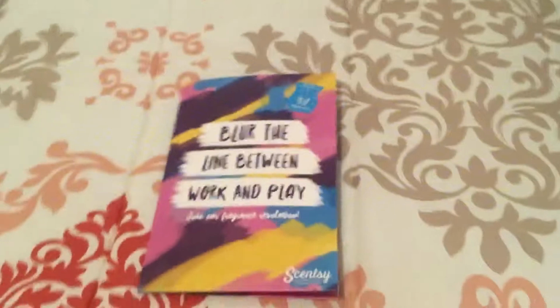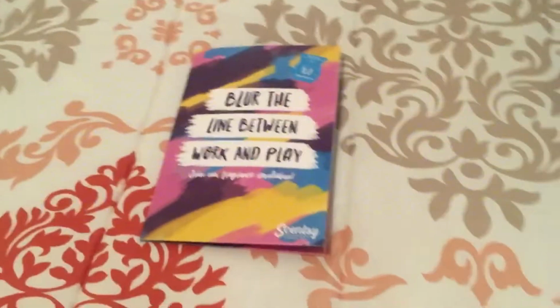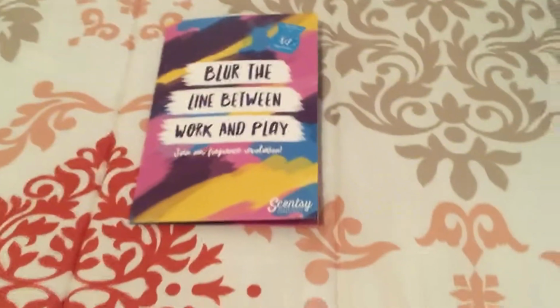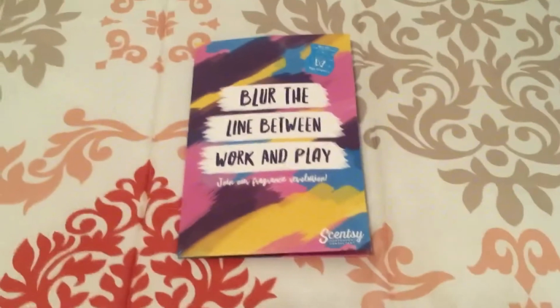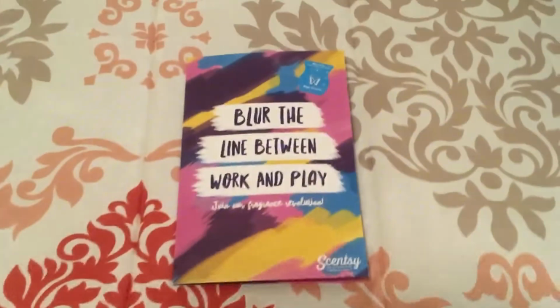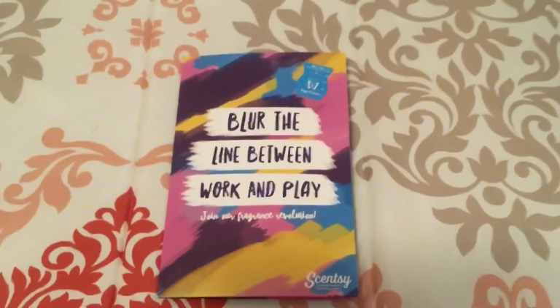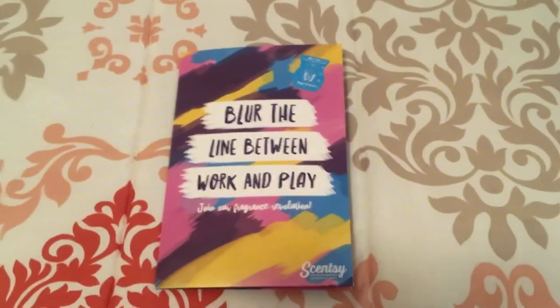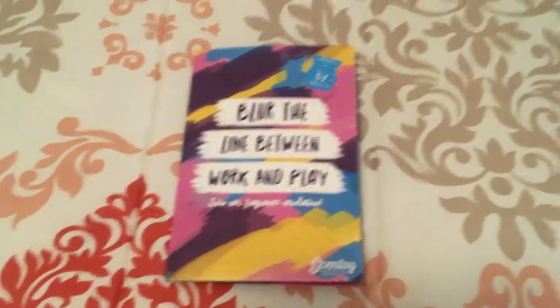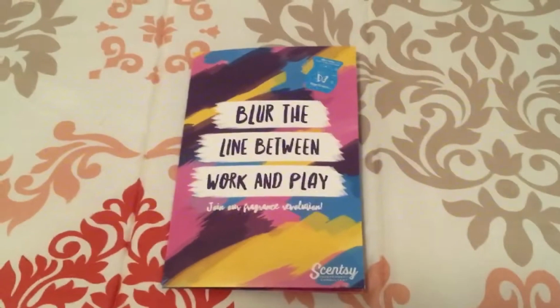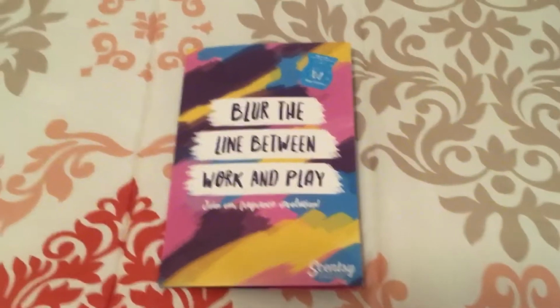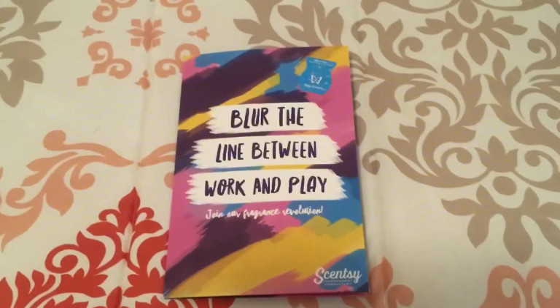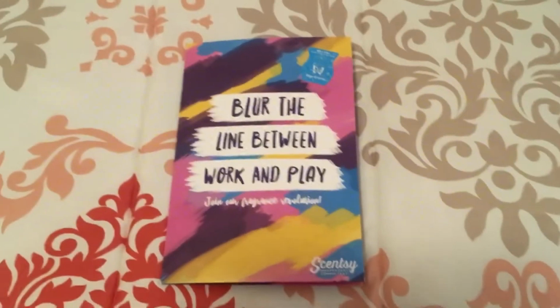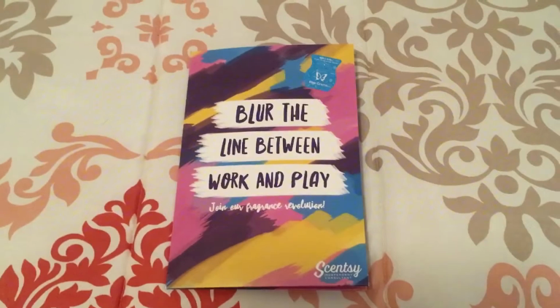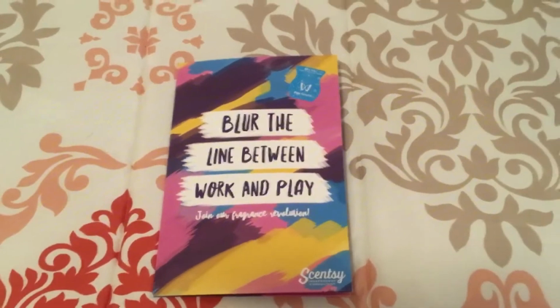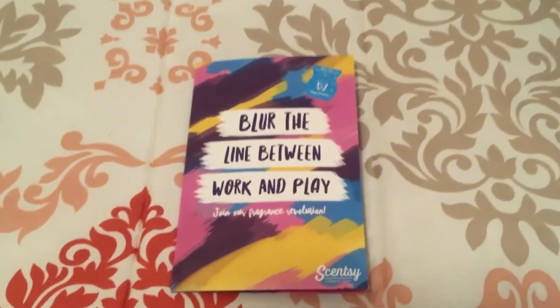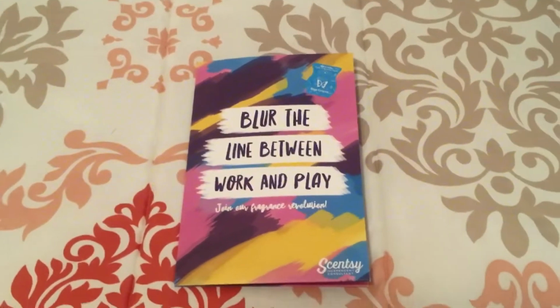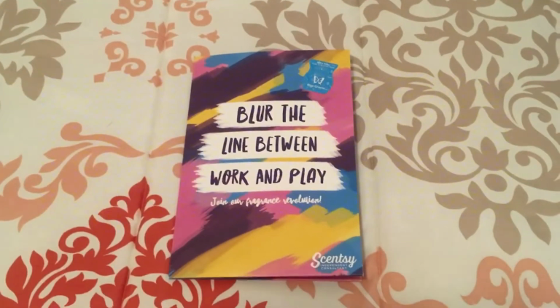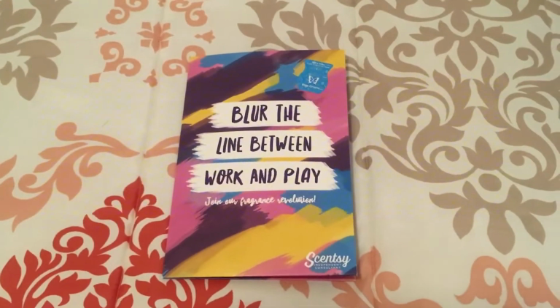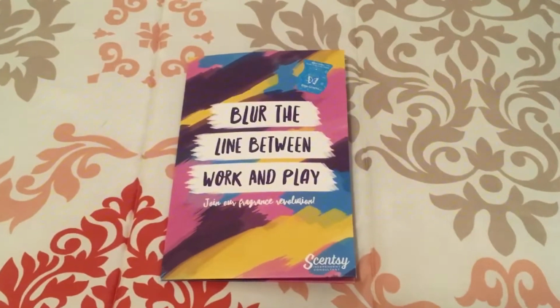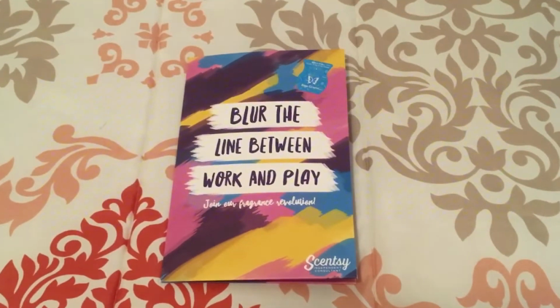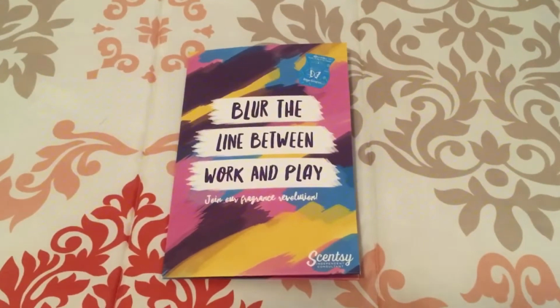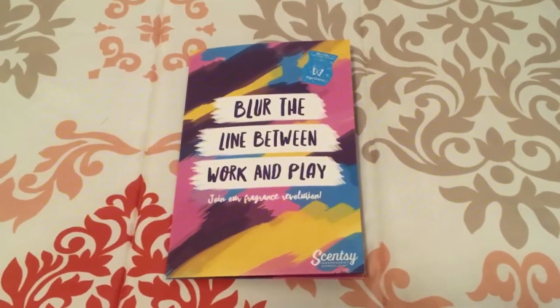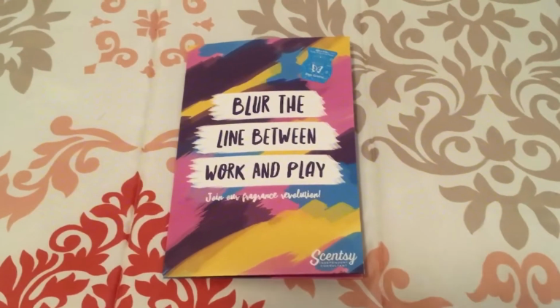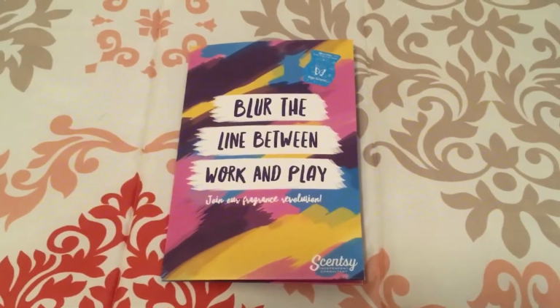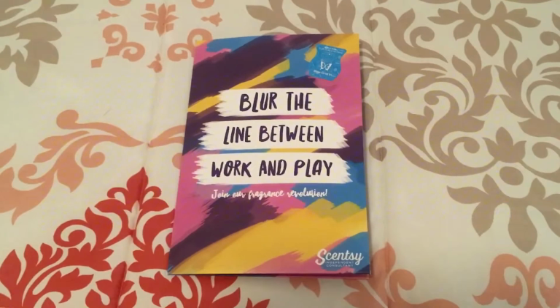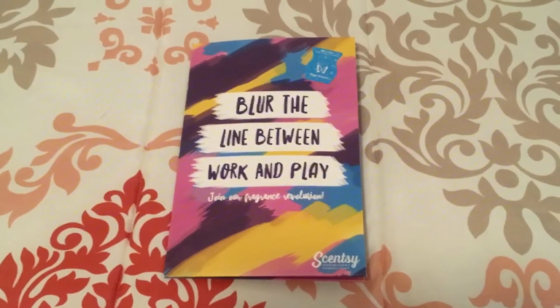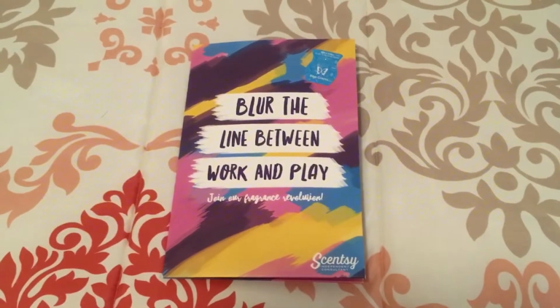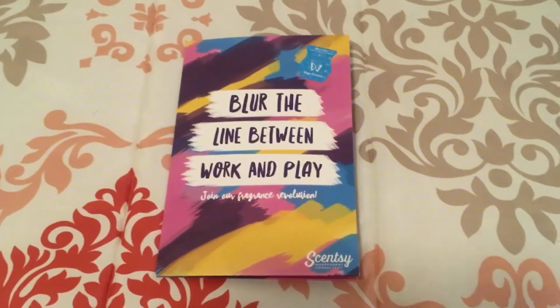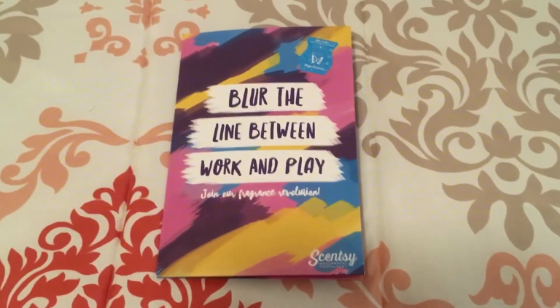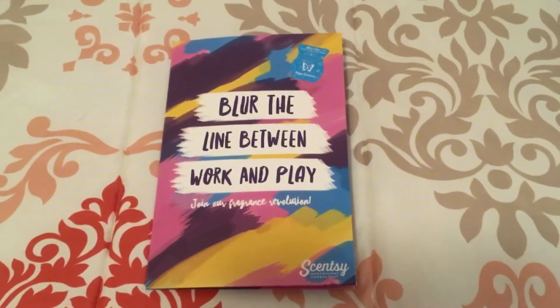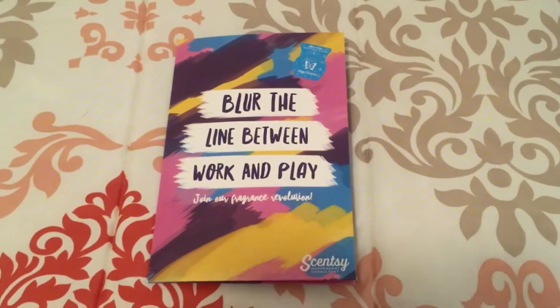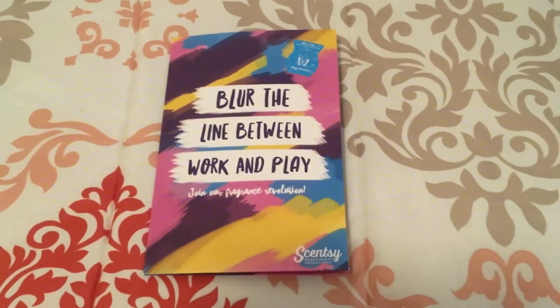Hey everyone, it's Morgan McGee, Star Director for The Magnificent Superstars. I just wanted to show y'all really quick what I put in my possibility packets. I decided that I needed to make an updated video.